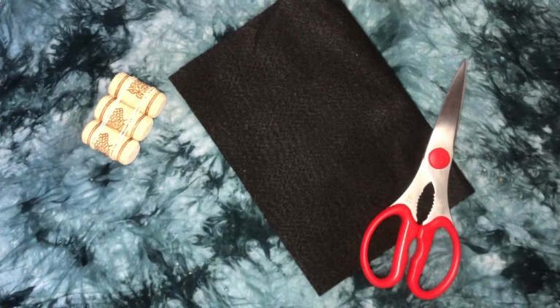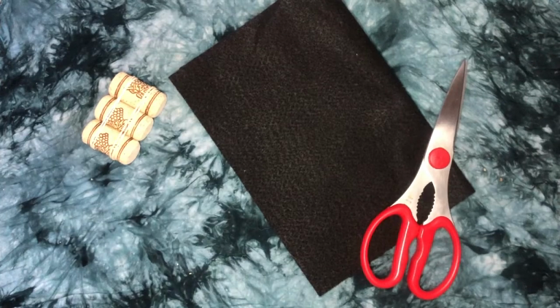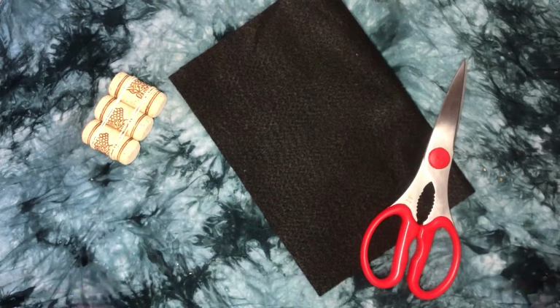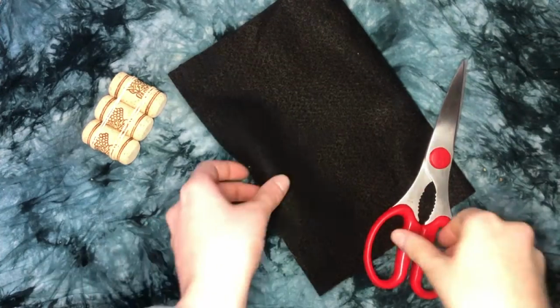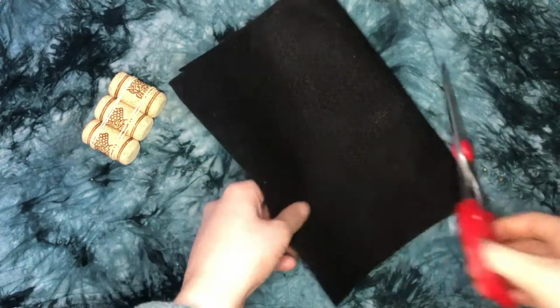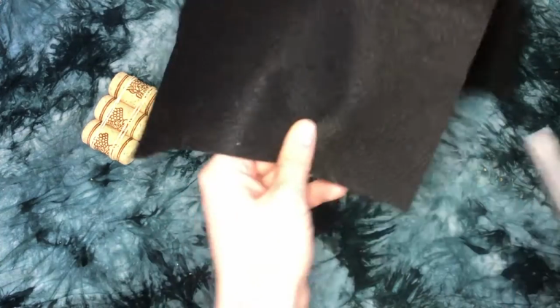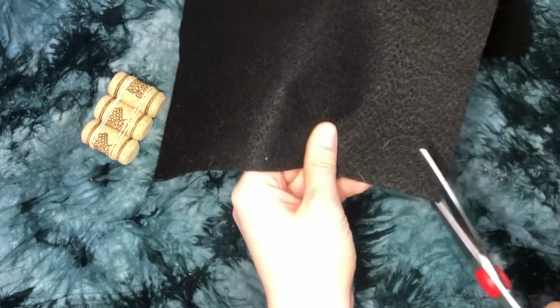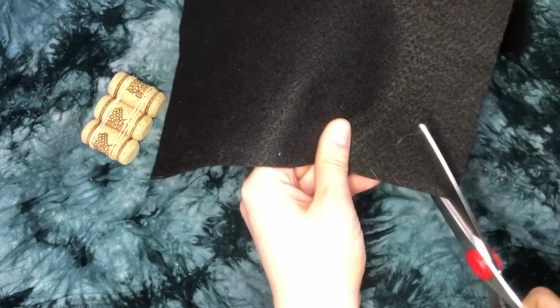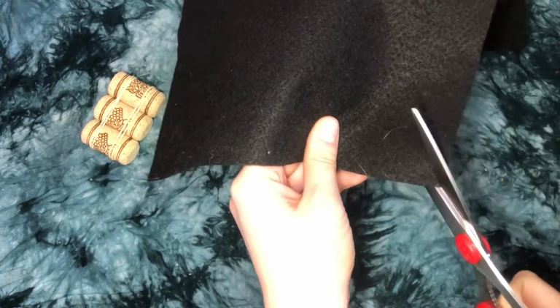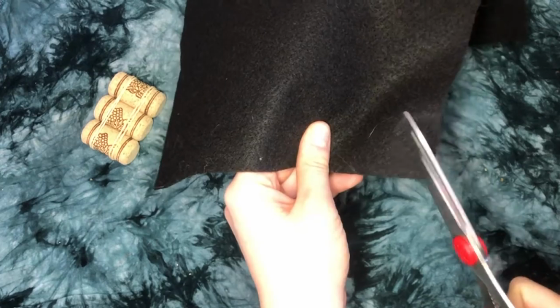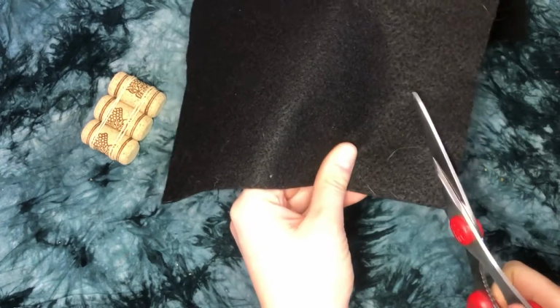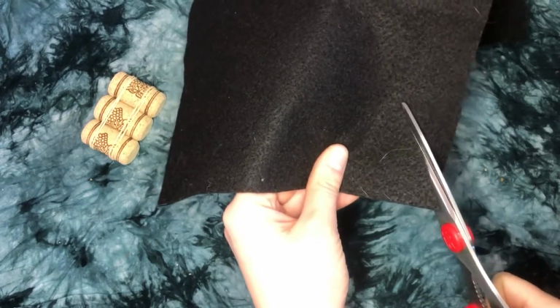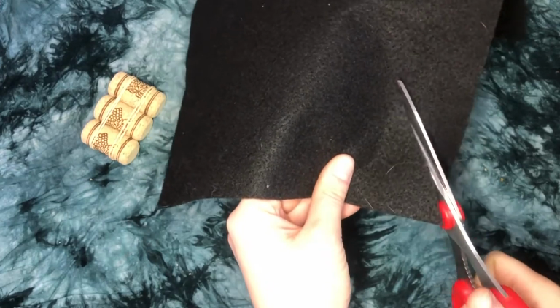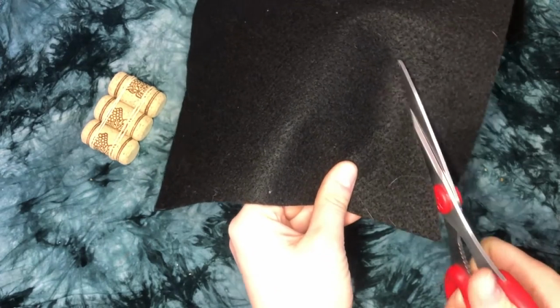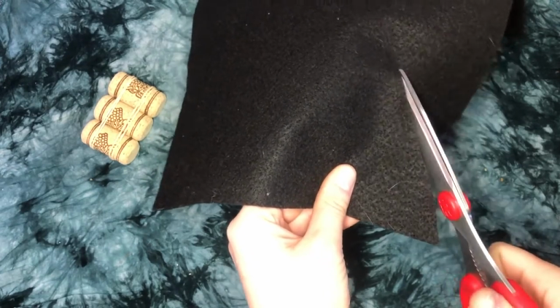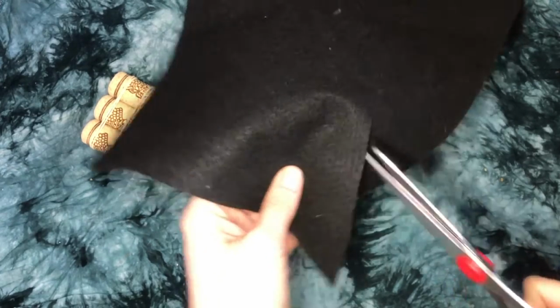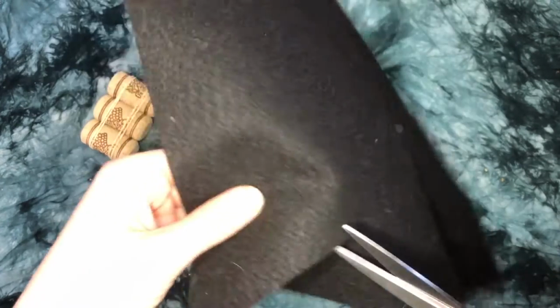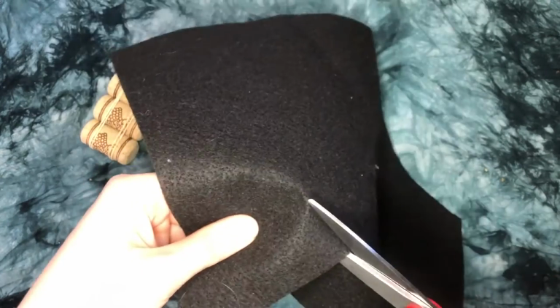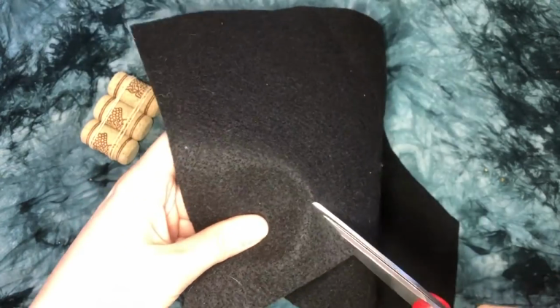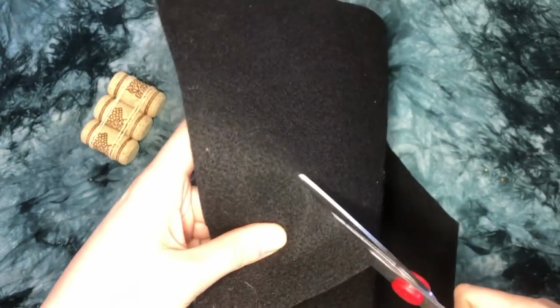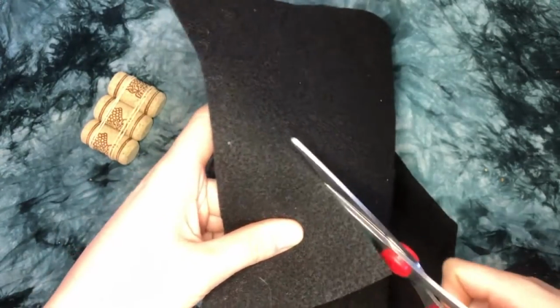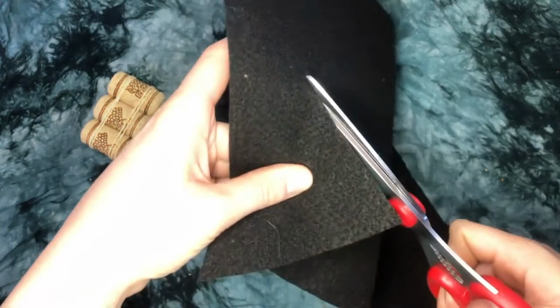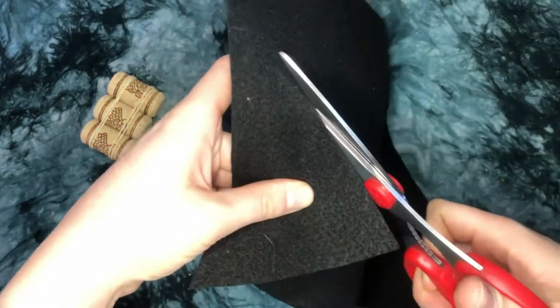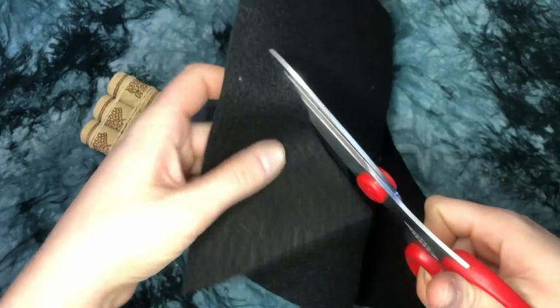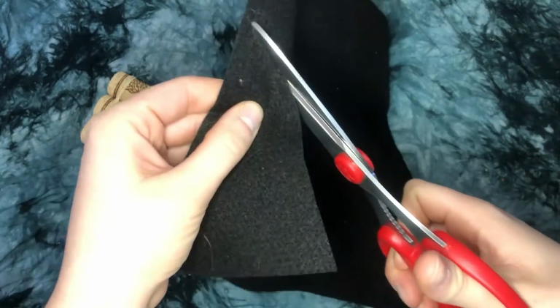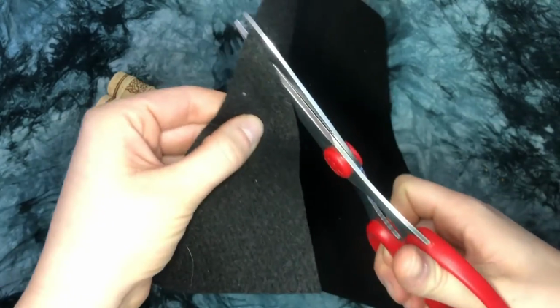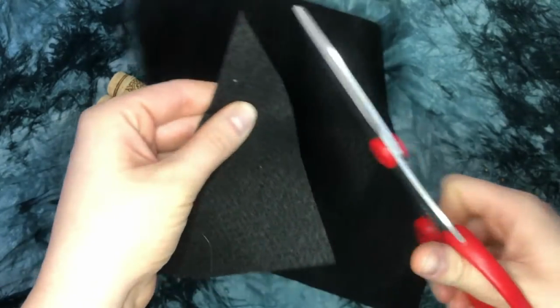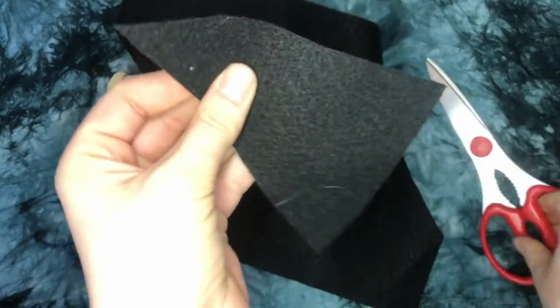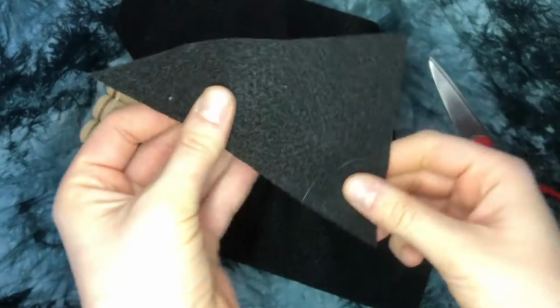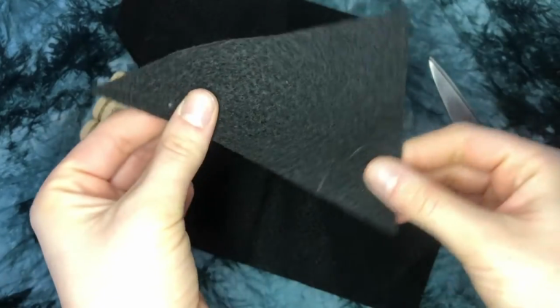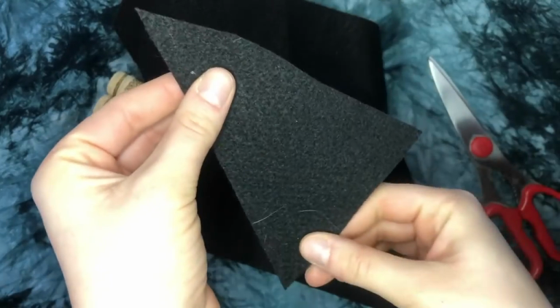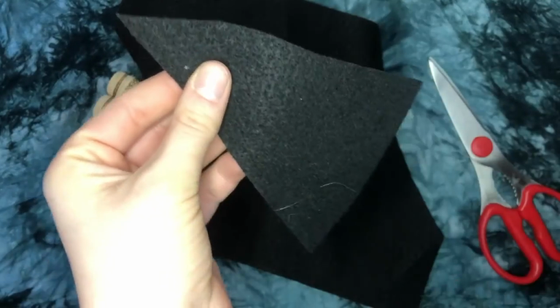Next, you'll need to add a sail. Cut yourself out a lovely sail shape — a triangle, square, or an oval even. I made myself a lovely triangle here.